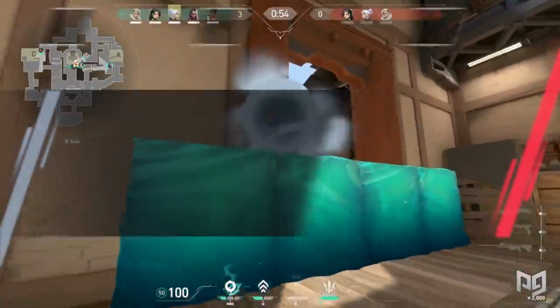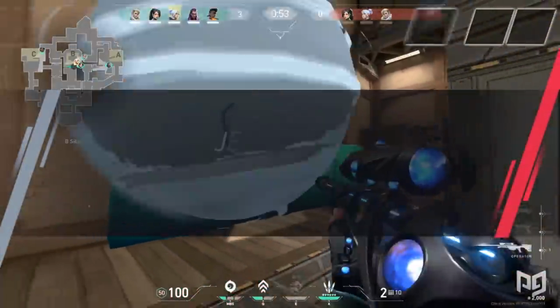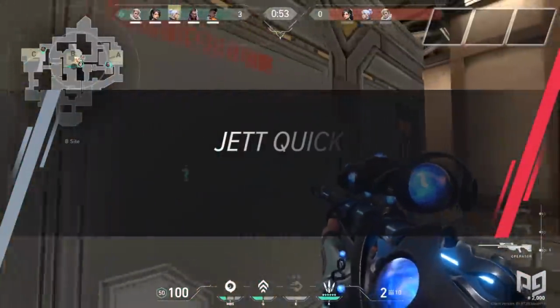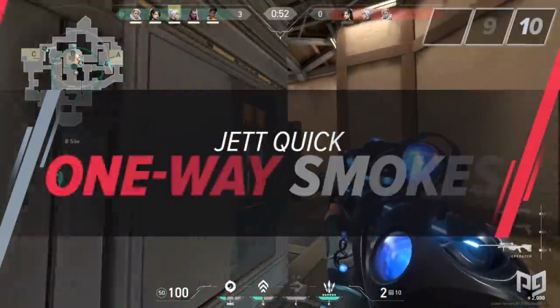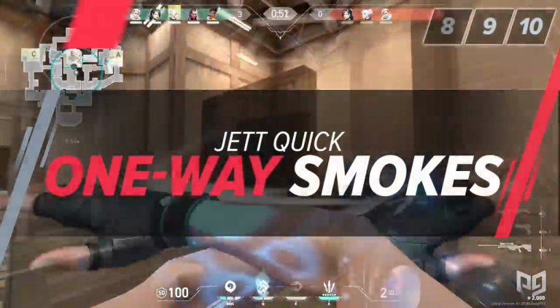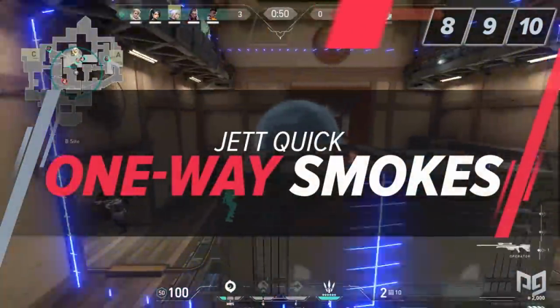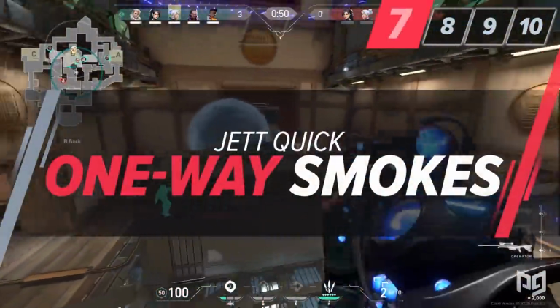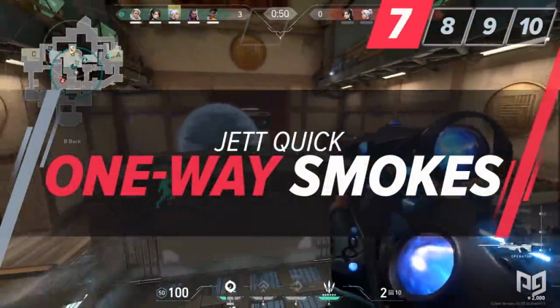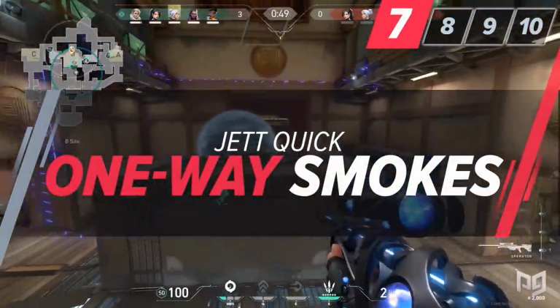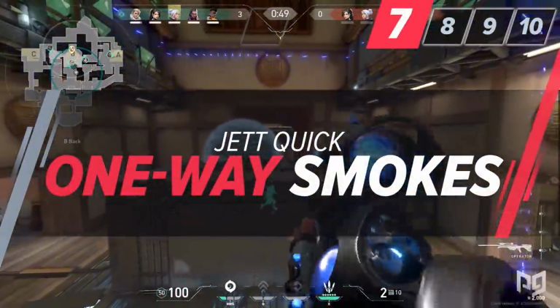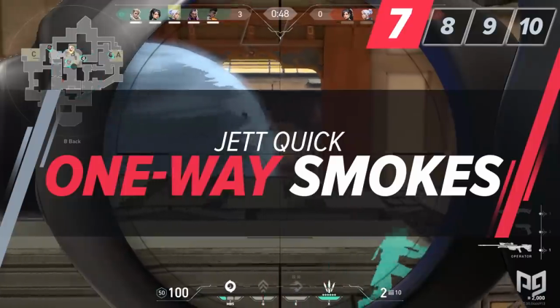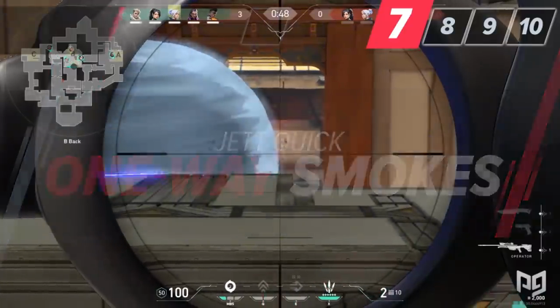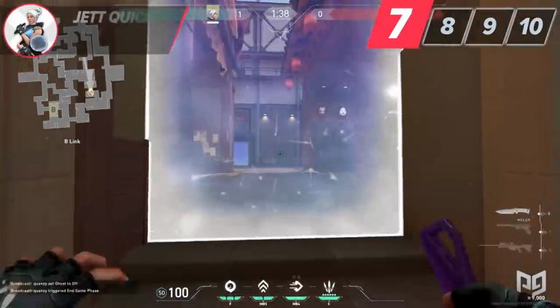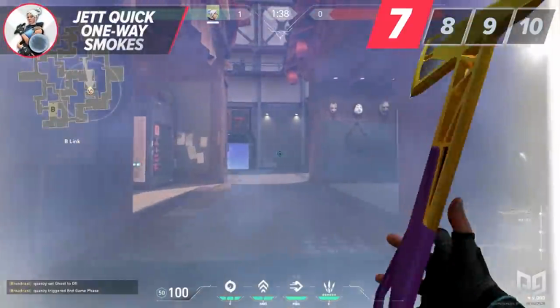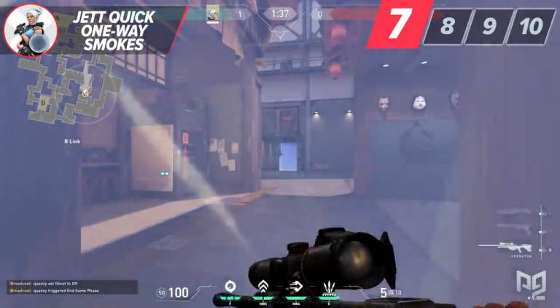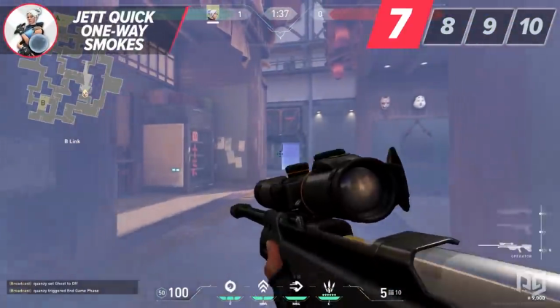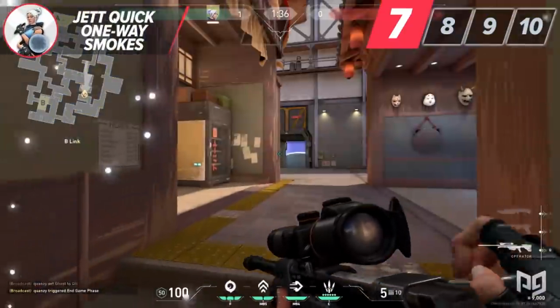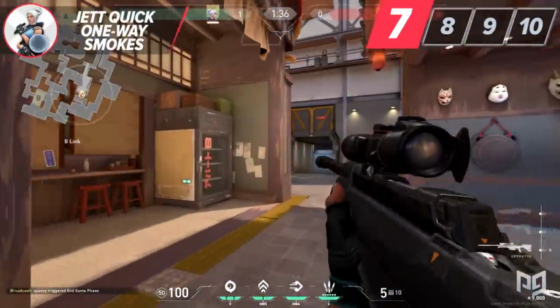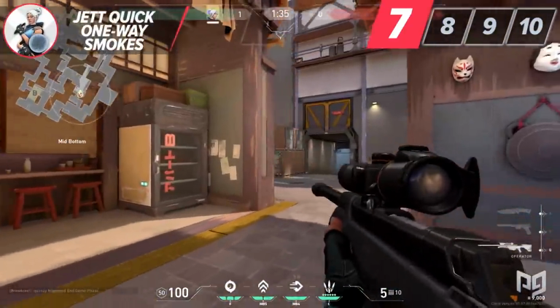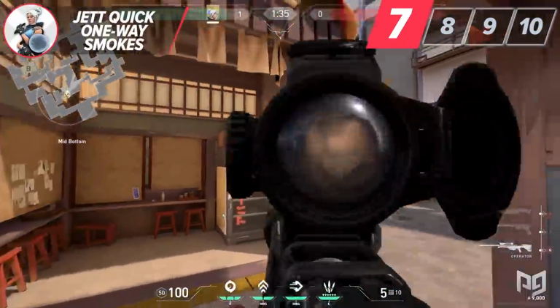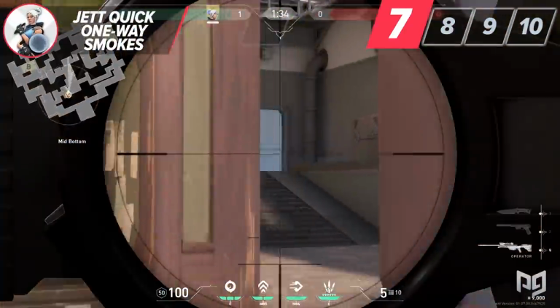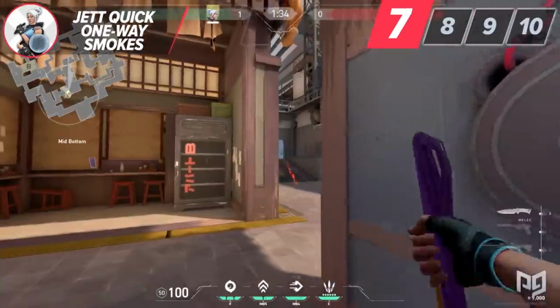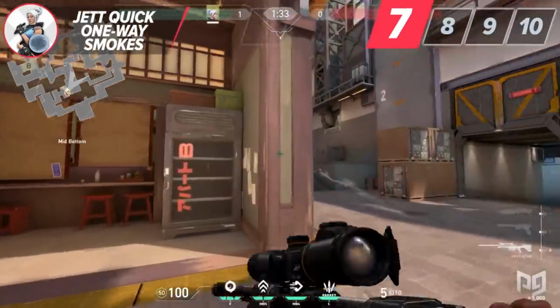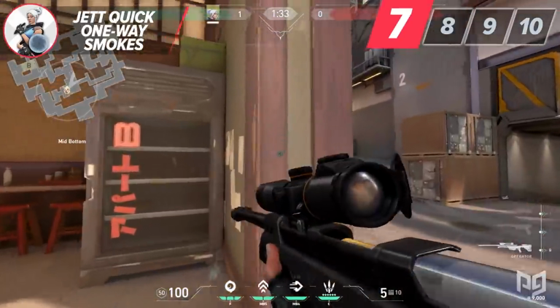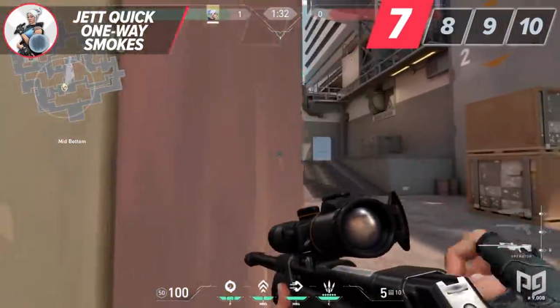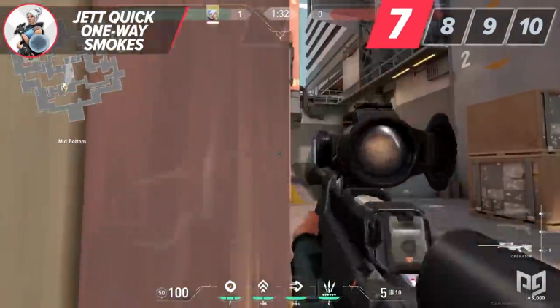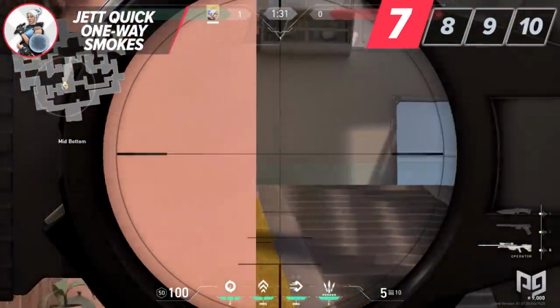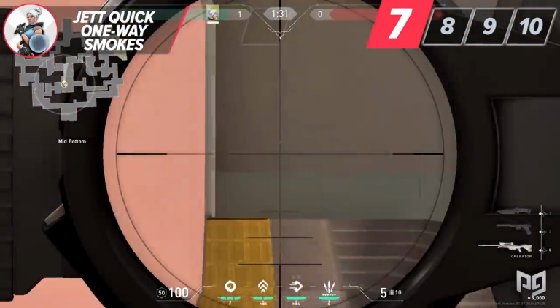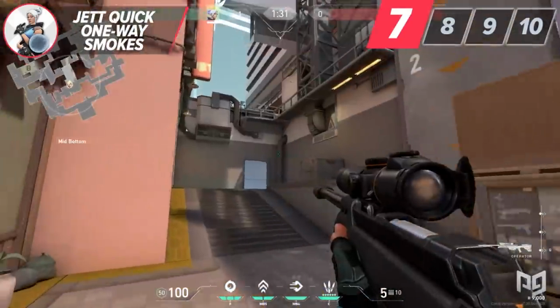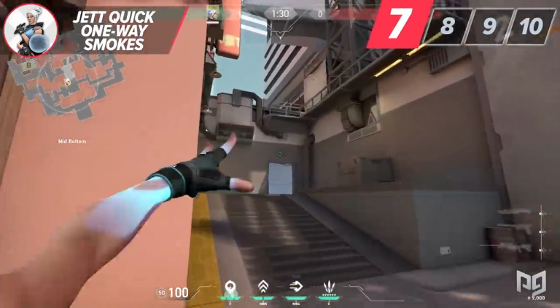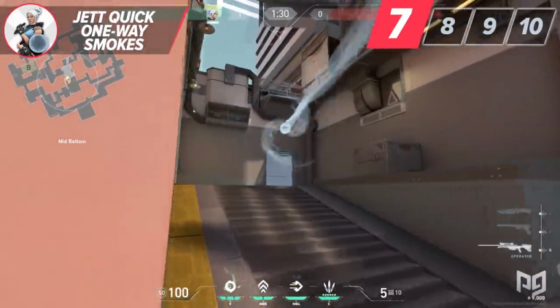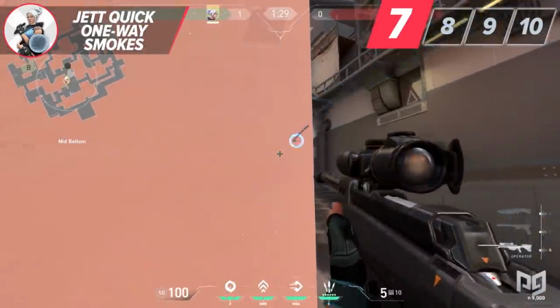Jett smokes are great like any other smokes, but the main advantage is how on the fly you can use them. There is no other character that can make one-way smokes as fast as she can, and if you learn a few of them, you can start pressuring the enemy team quite a bit on both the offensive and defensive side.